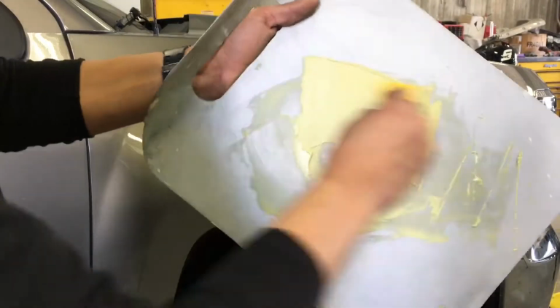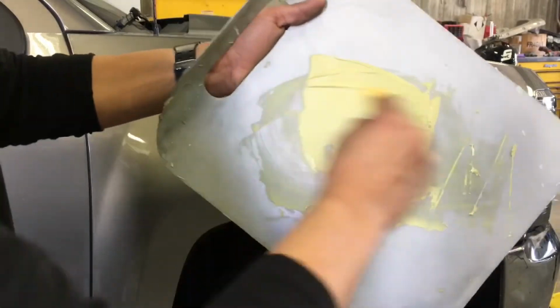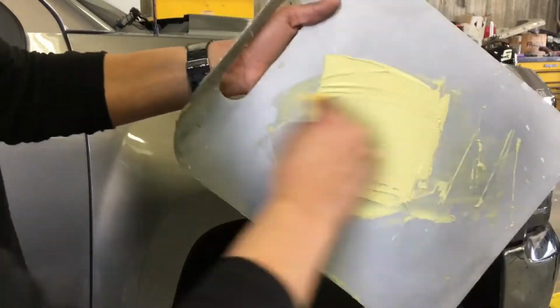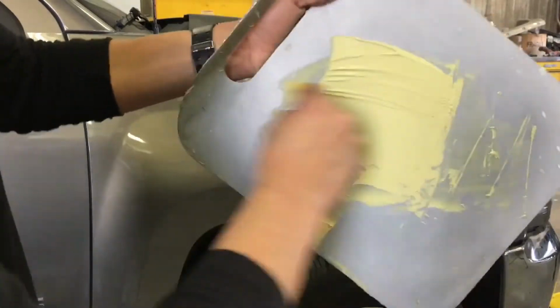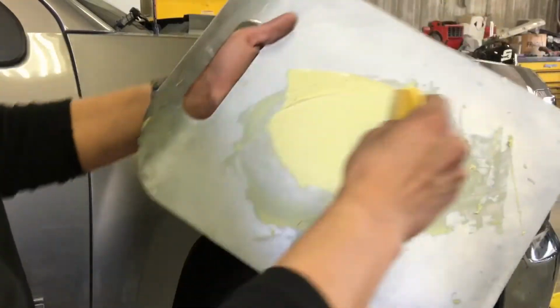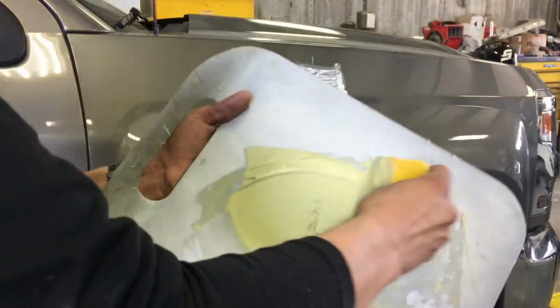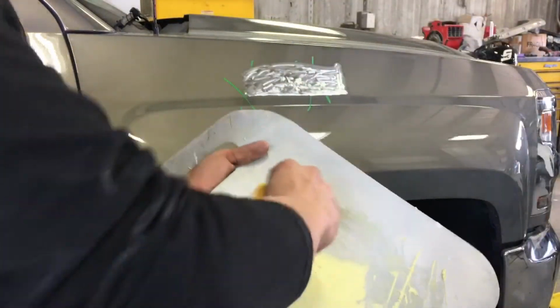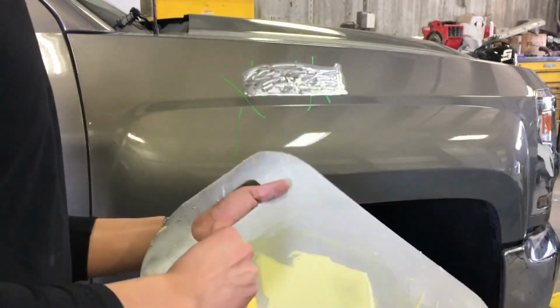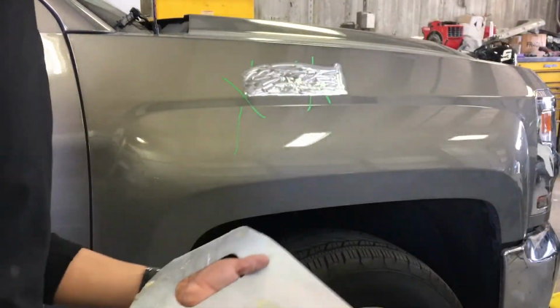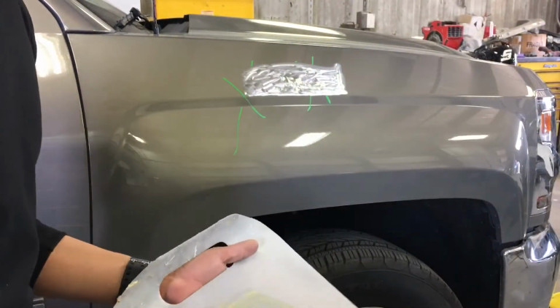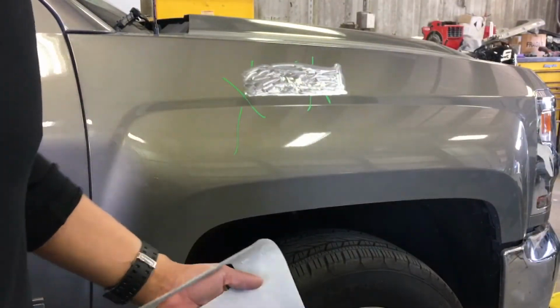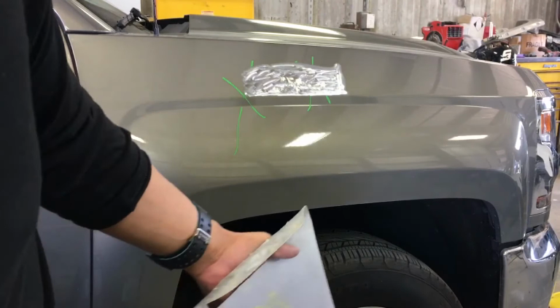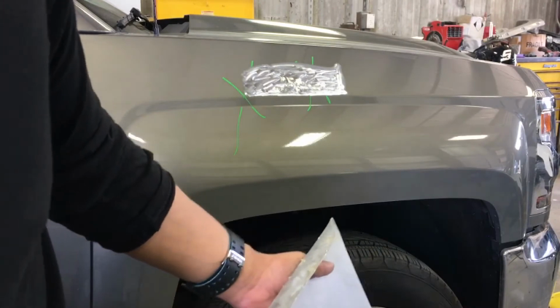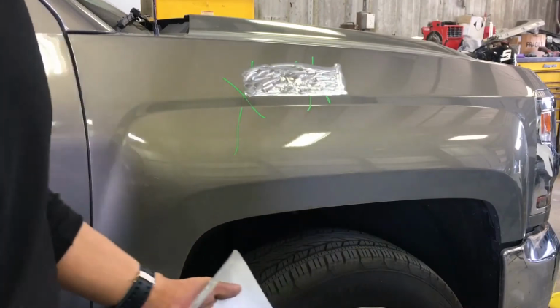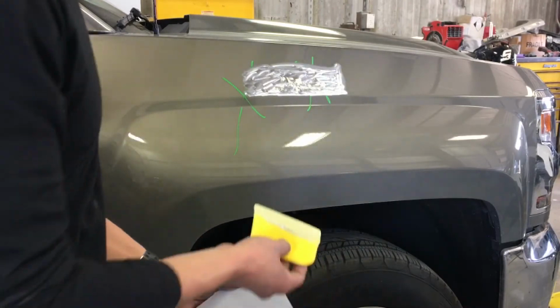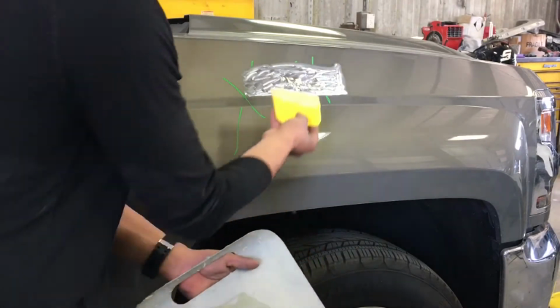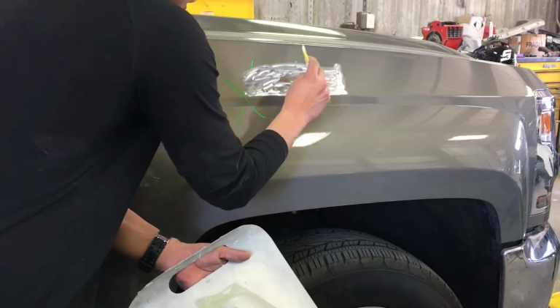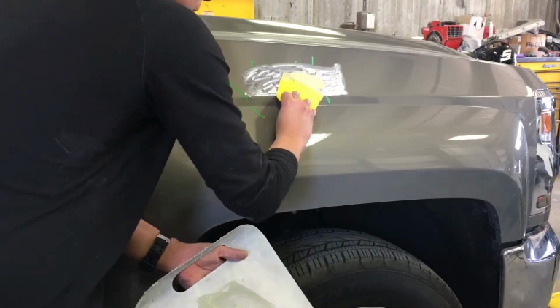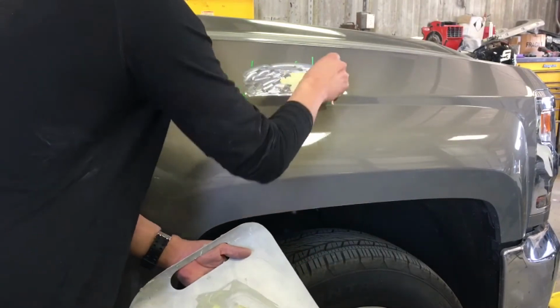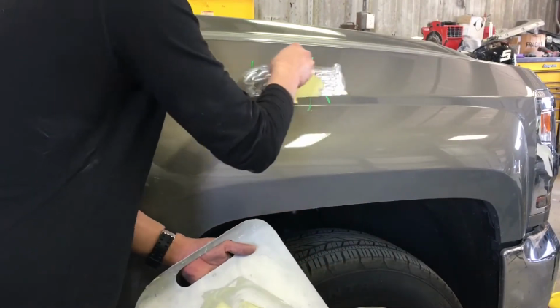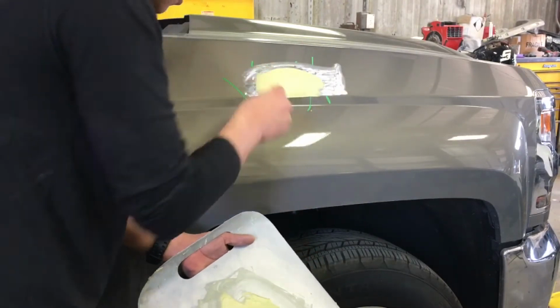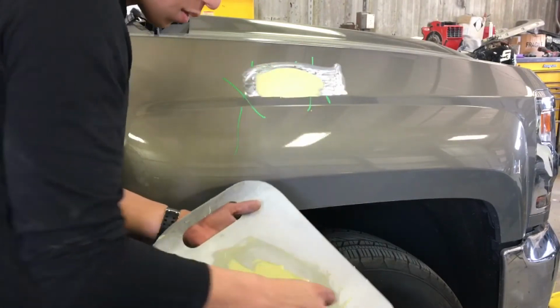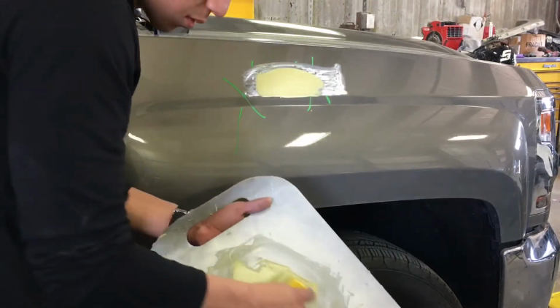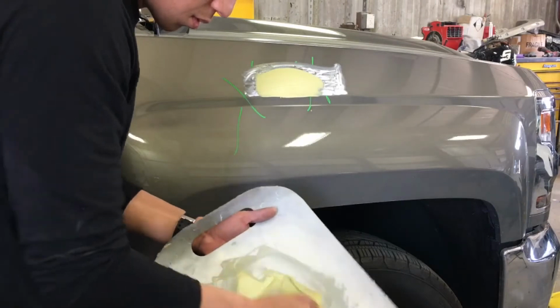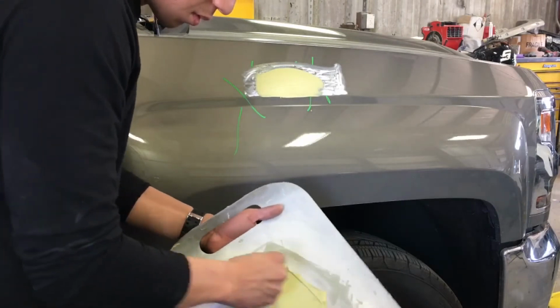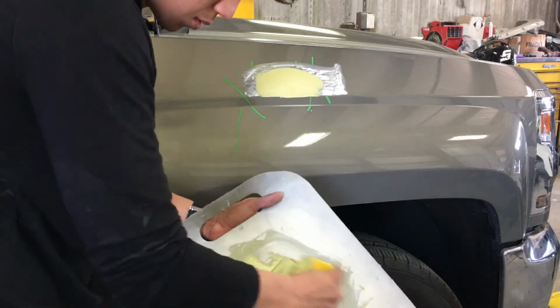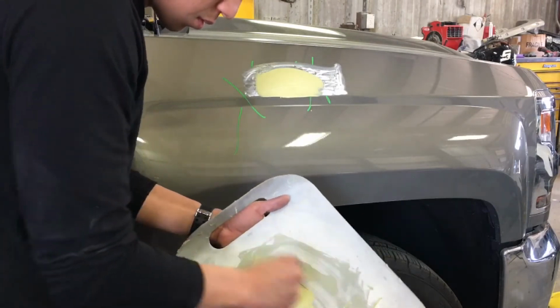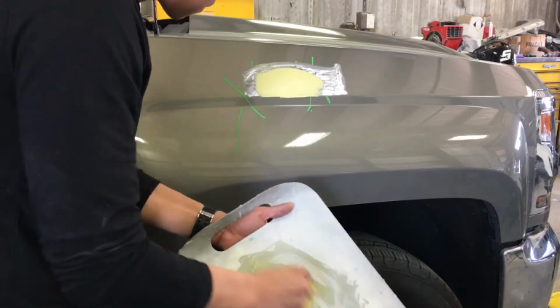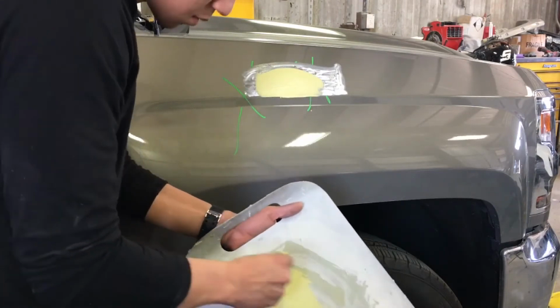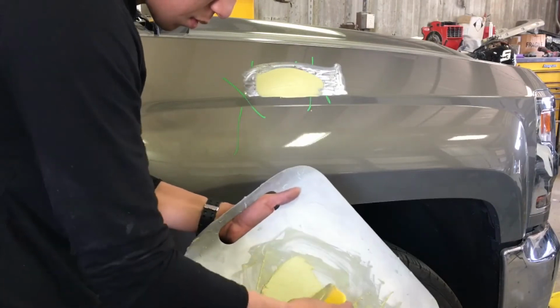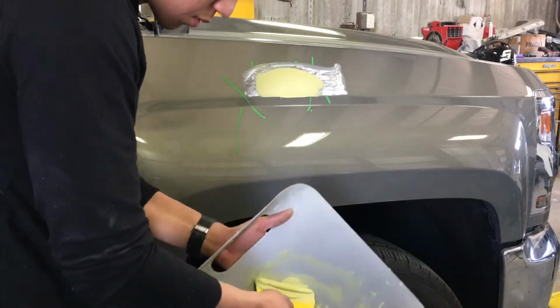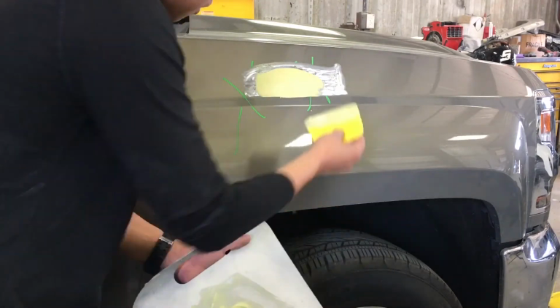One thing I do advise: don't get discouraged. This took me a while to get down. It looks simple, but the chopping and folding motion took time to learn. It looked kind of crappy at first, but over time you get better and it'll get better.